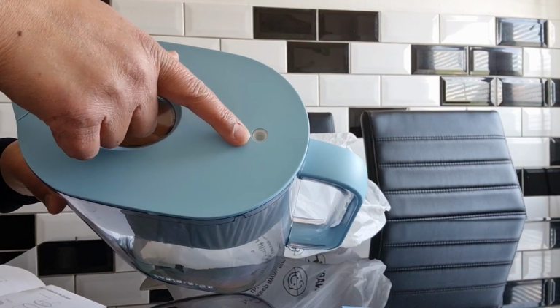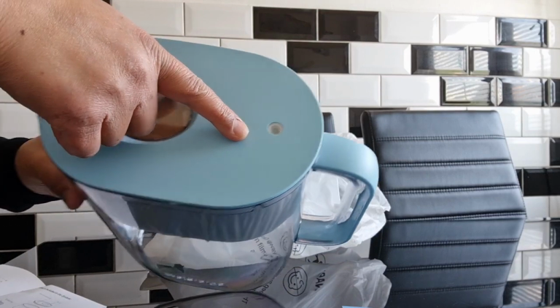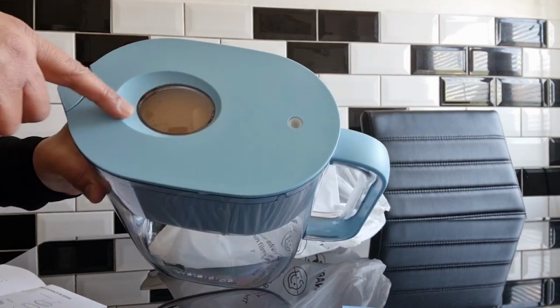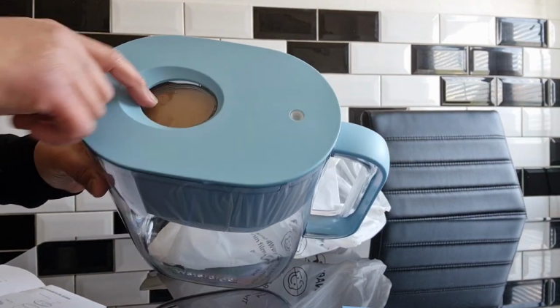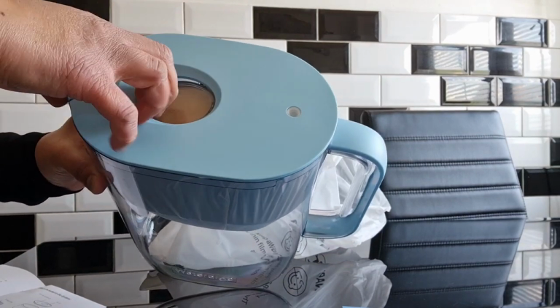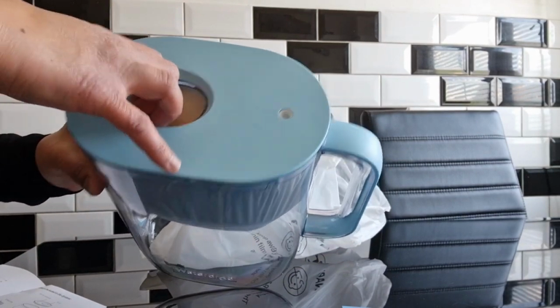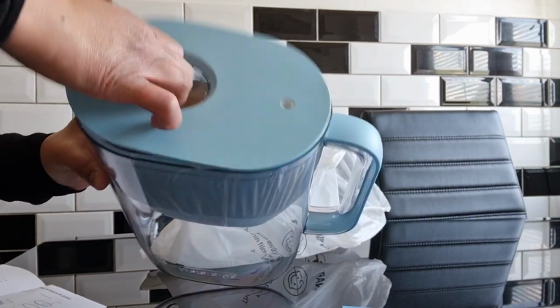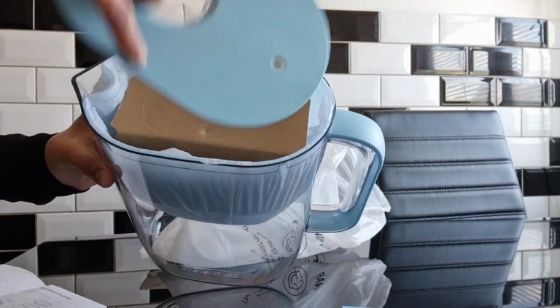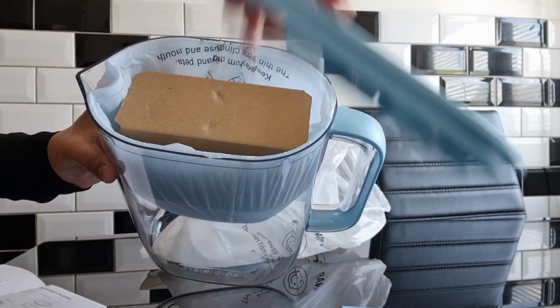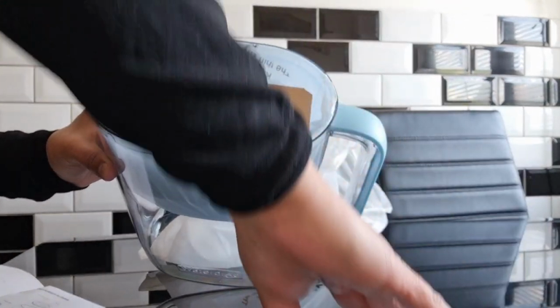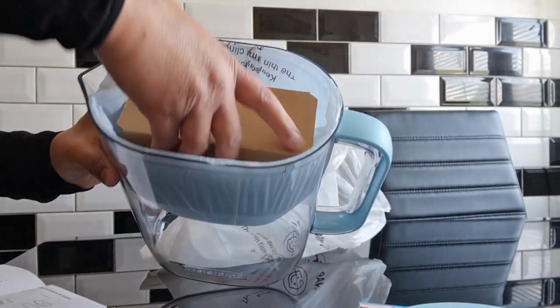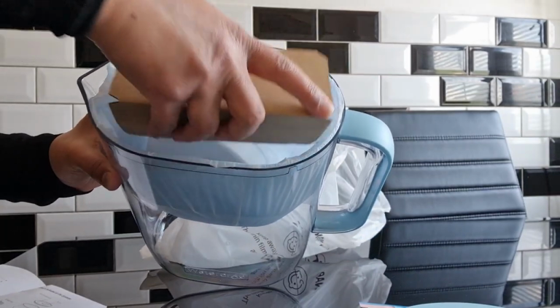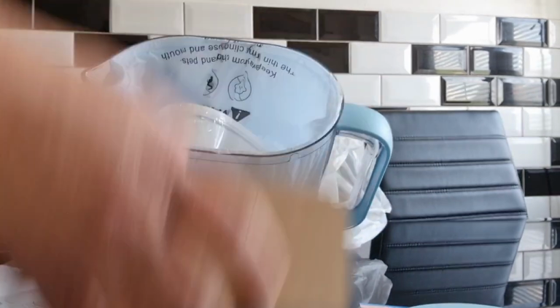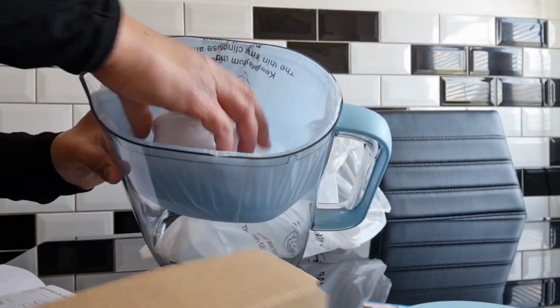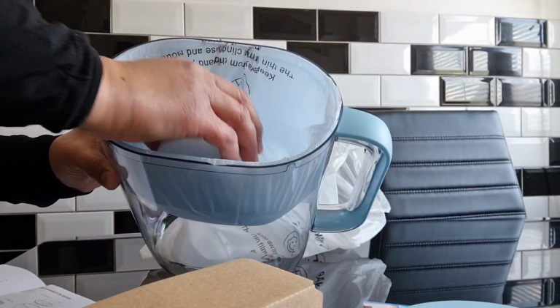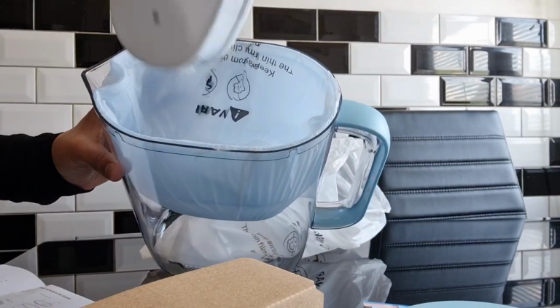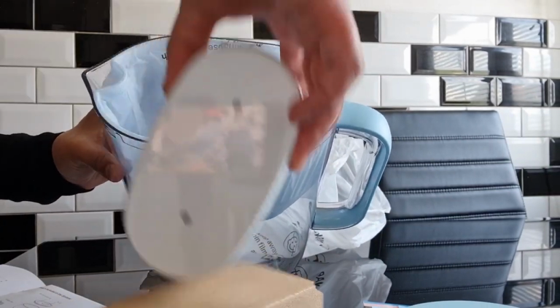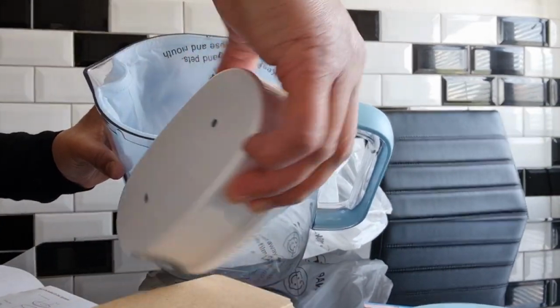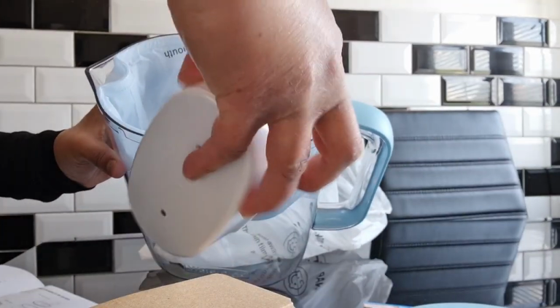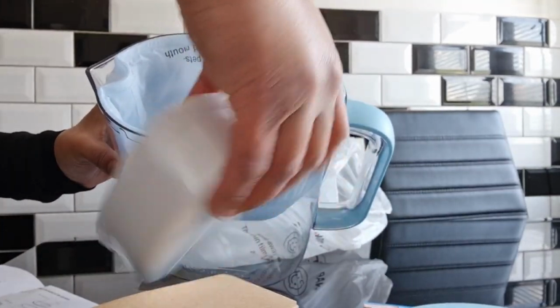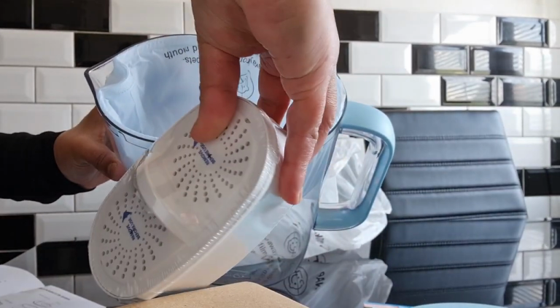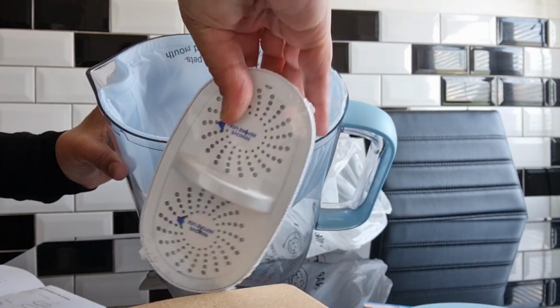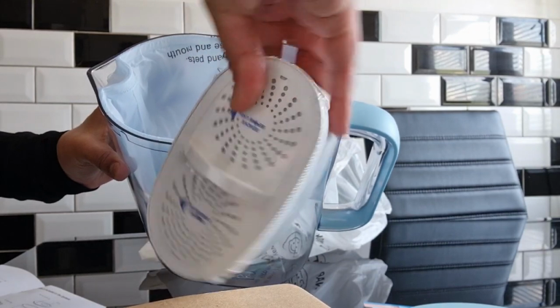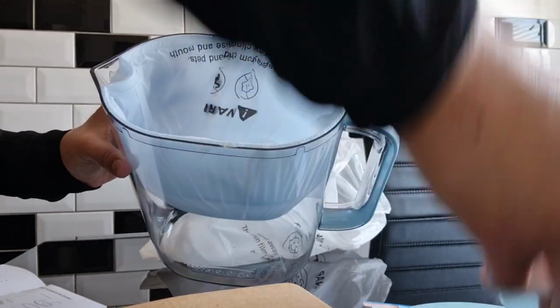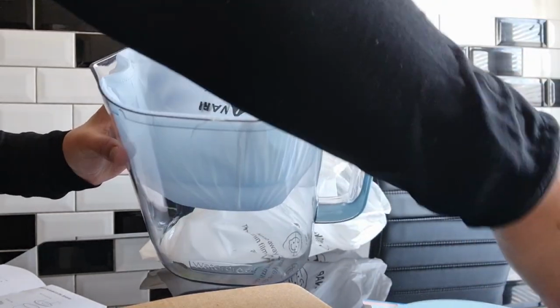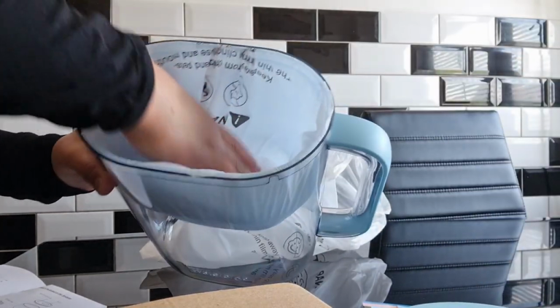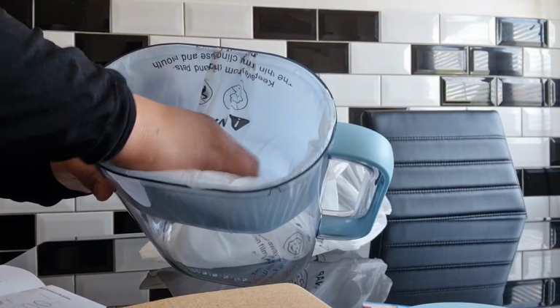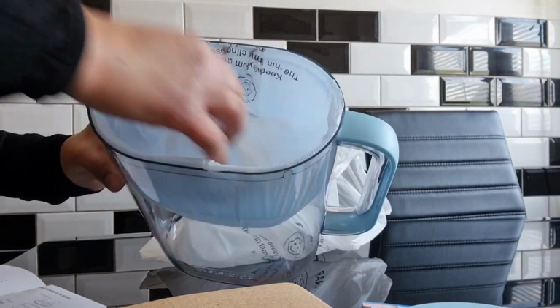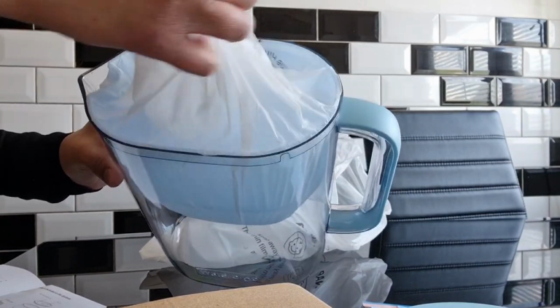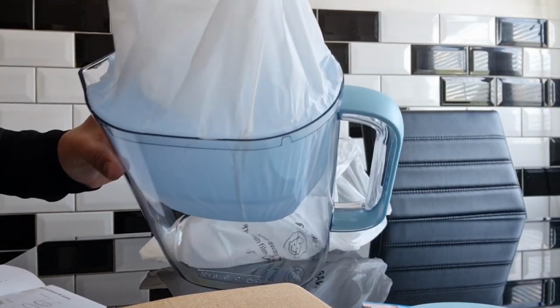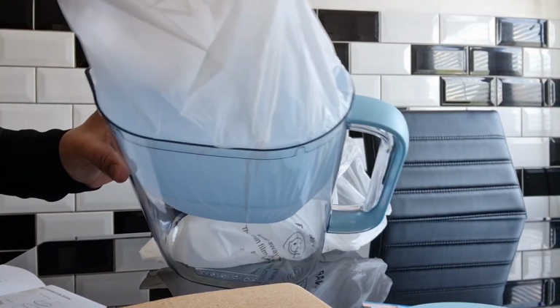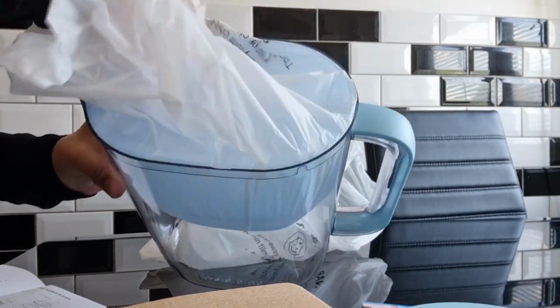That's the filter light — every time you change your filter you need to reset the light. Inside it you've got one filter that comes with it, and it says the filter can filter more than 200 gallons or 757 litres of water before it needs to be replaced.